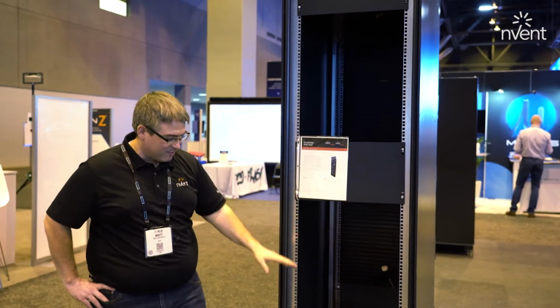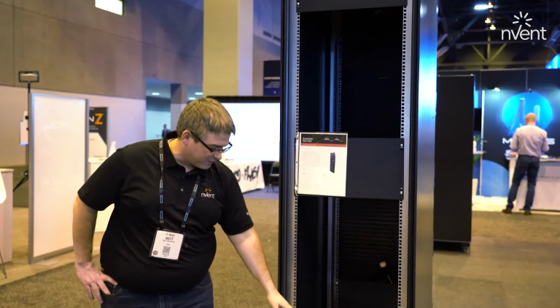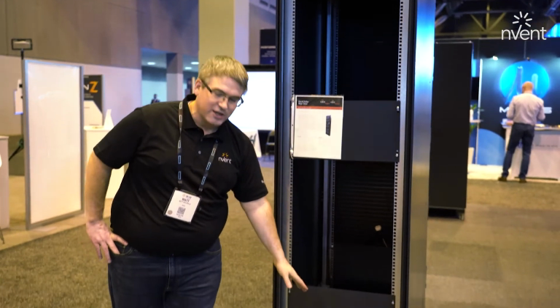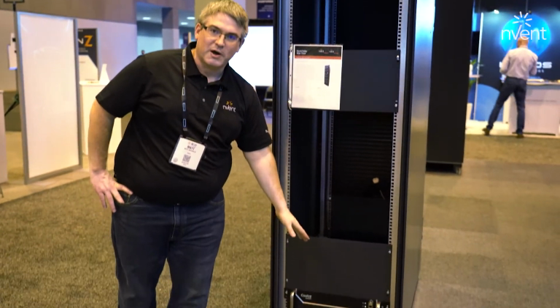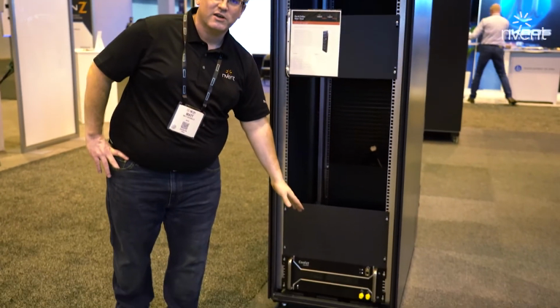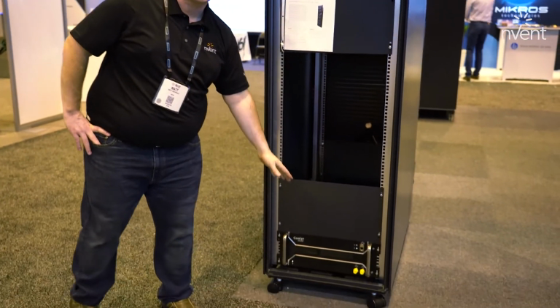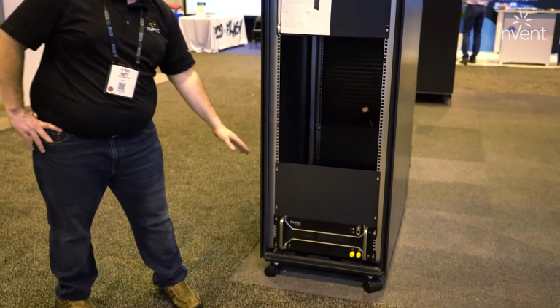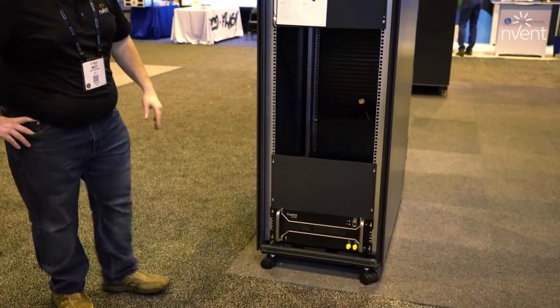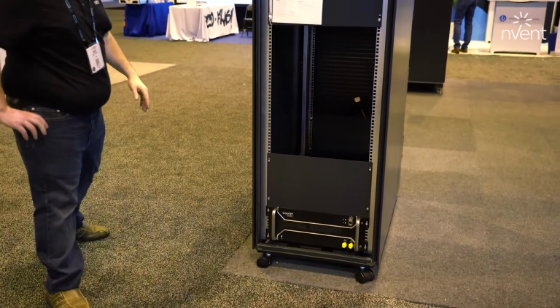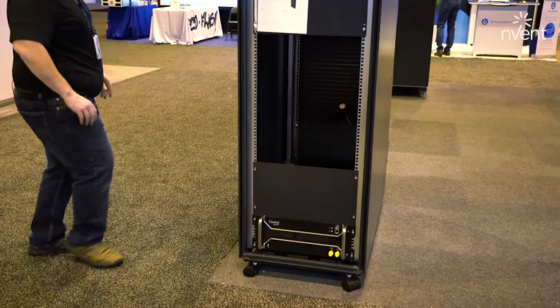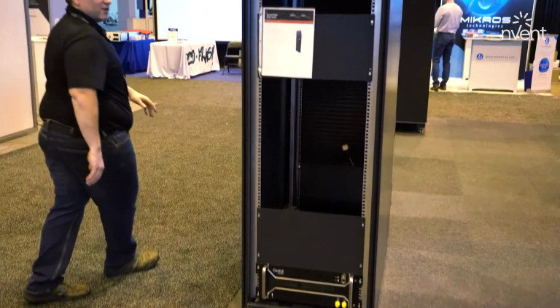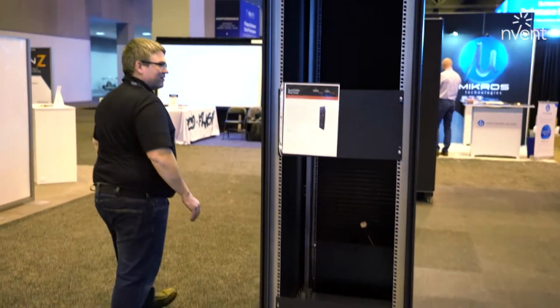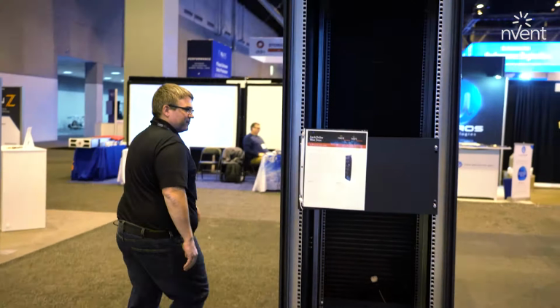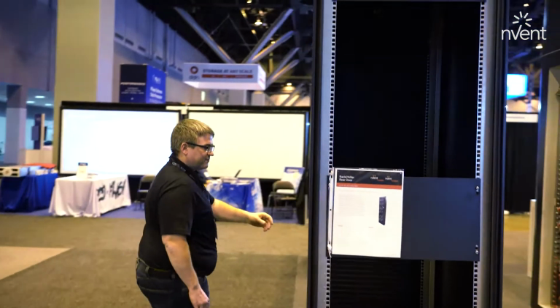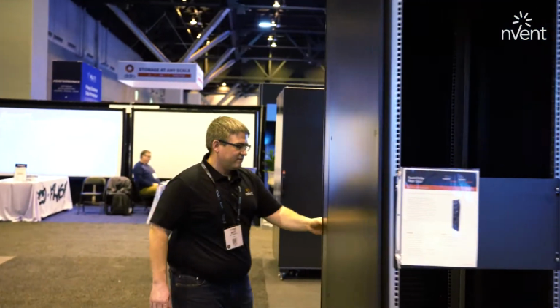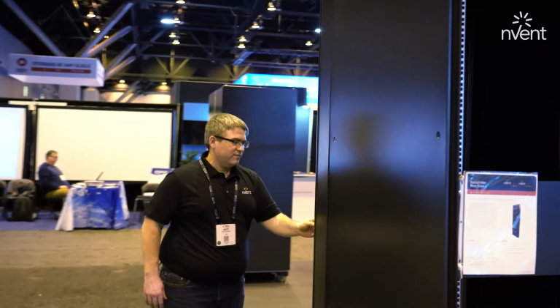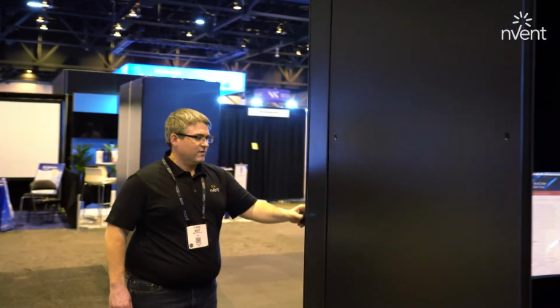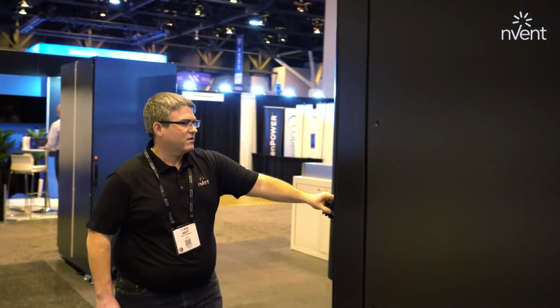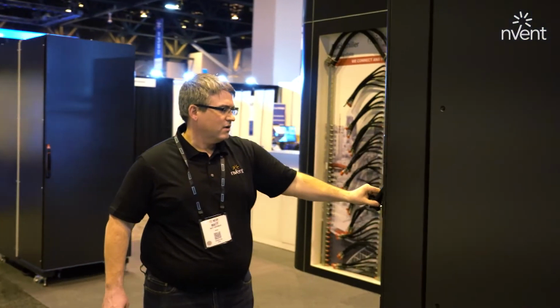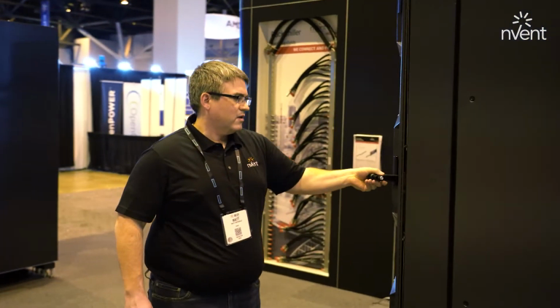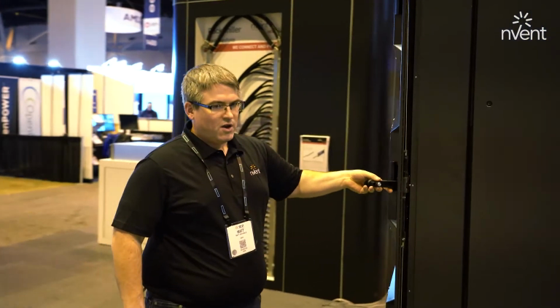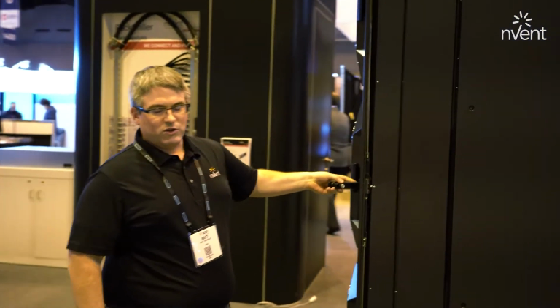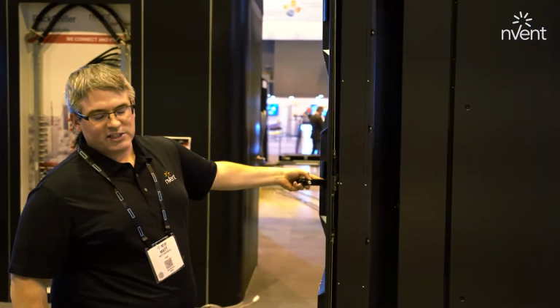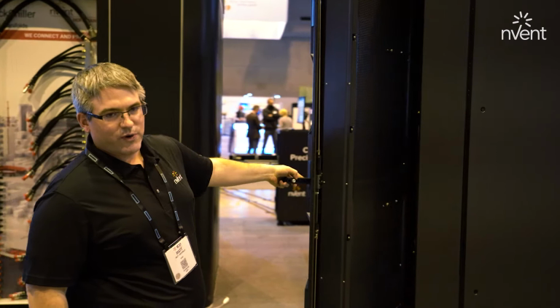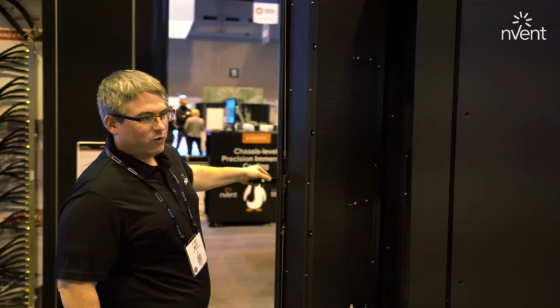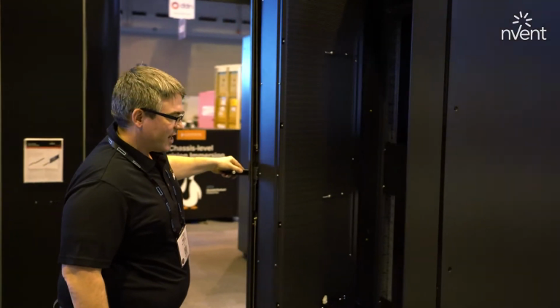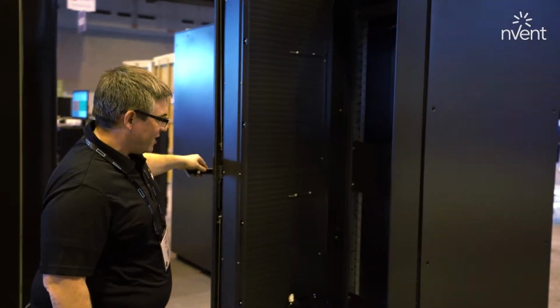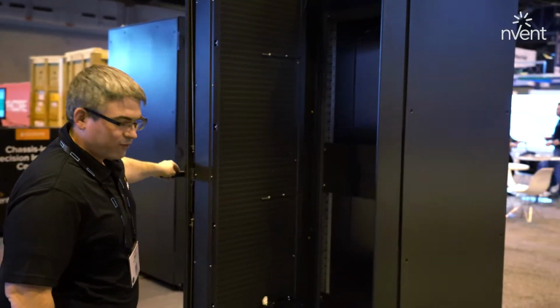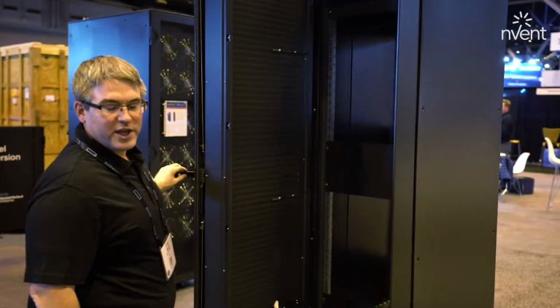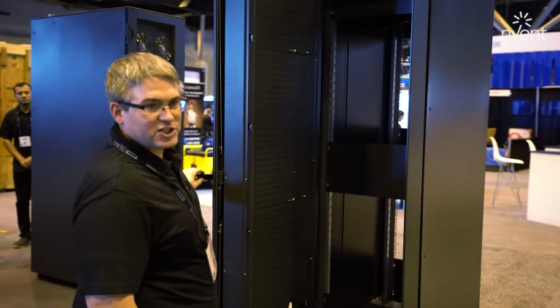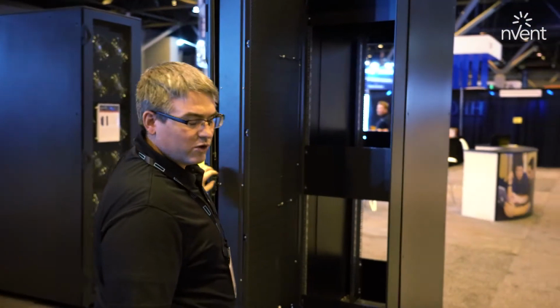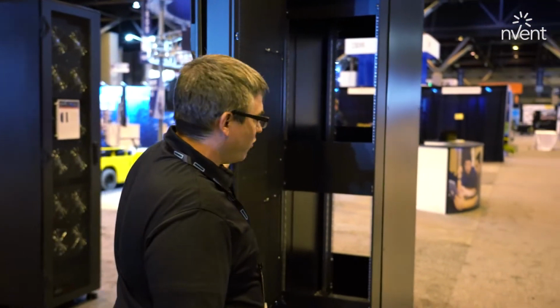In the bottom is a 48U pump unit, reservoir pump unit. If we come around to the back, what looks like a standard rear door cooler is actually a rear door heat rejection cooler or coil.